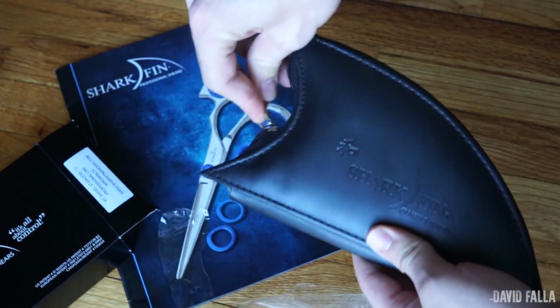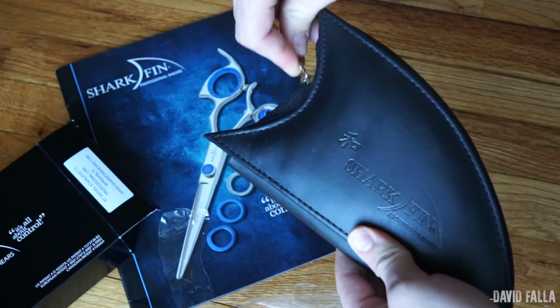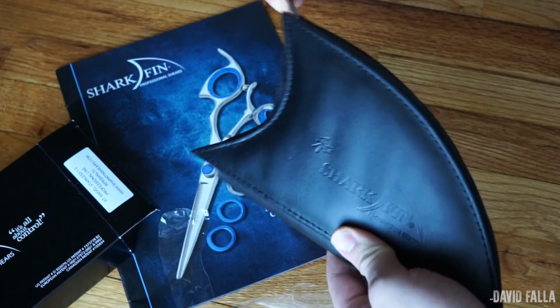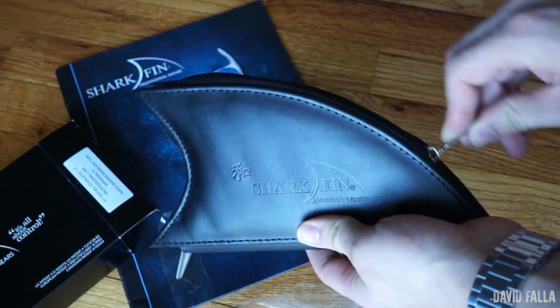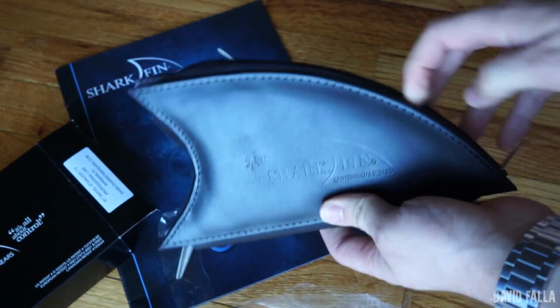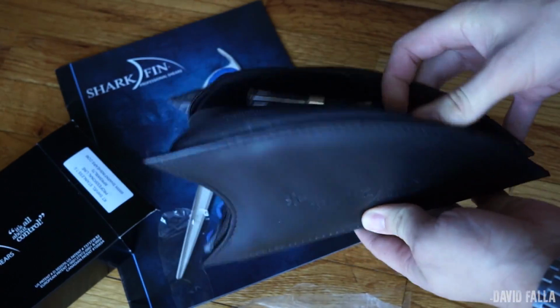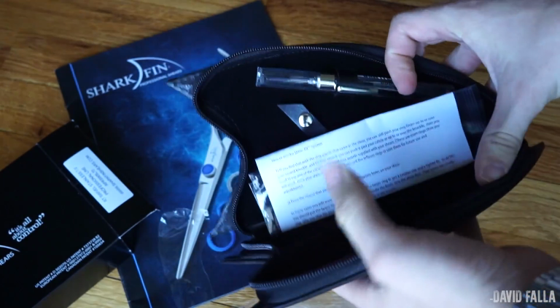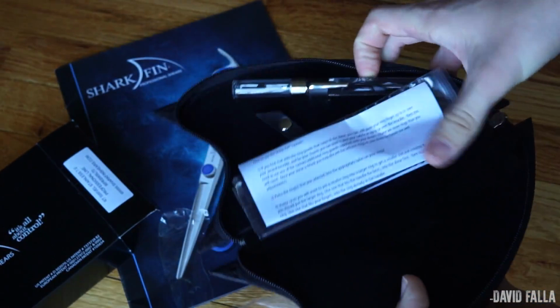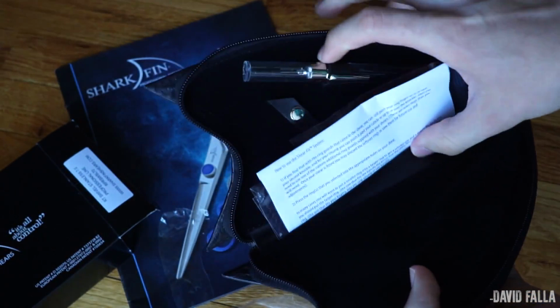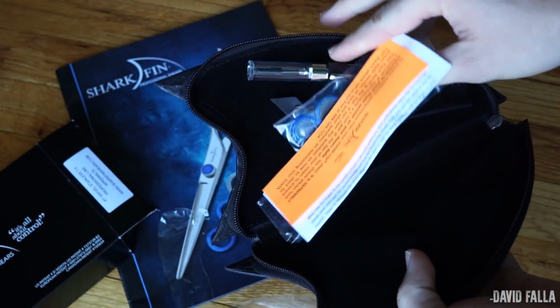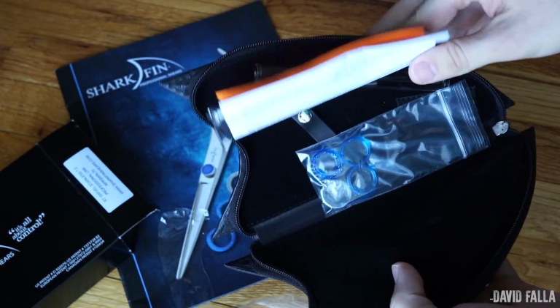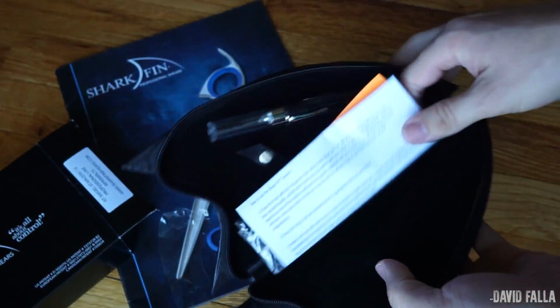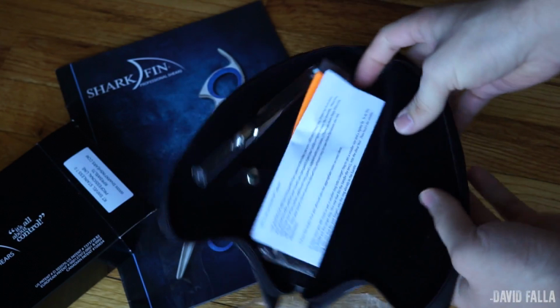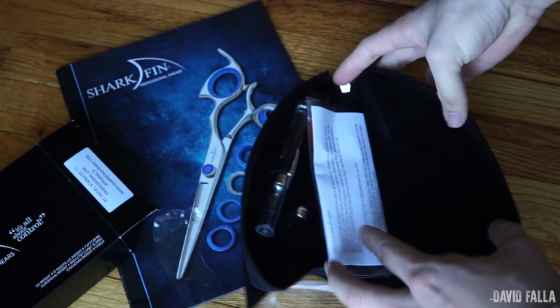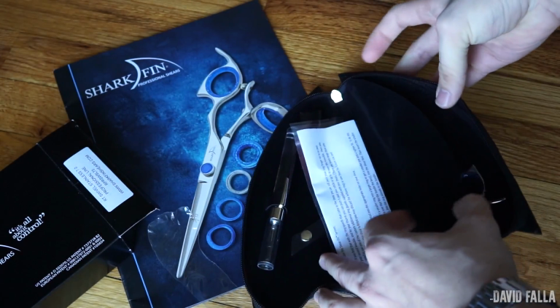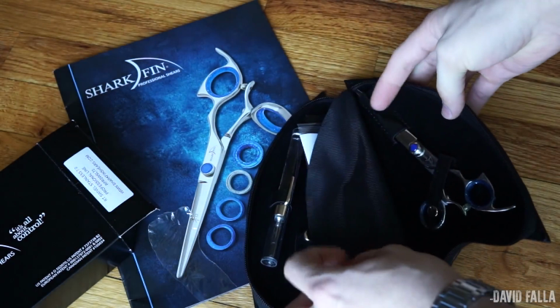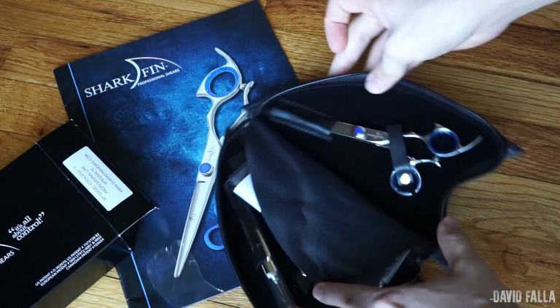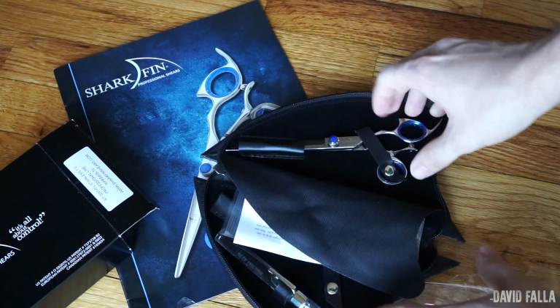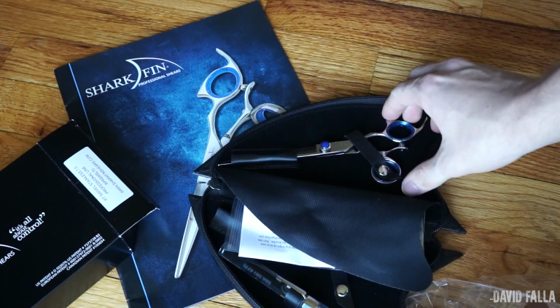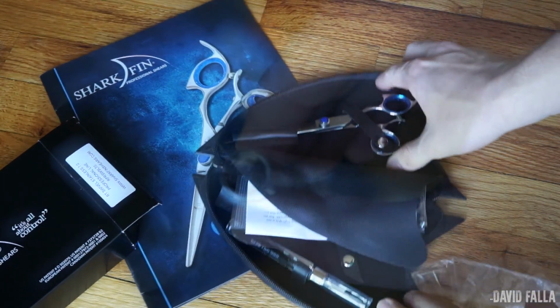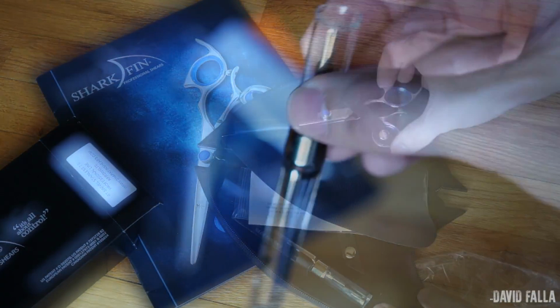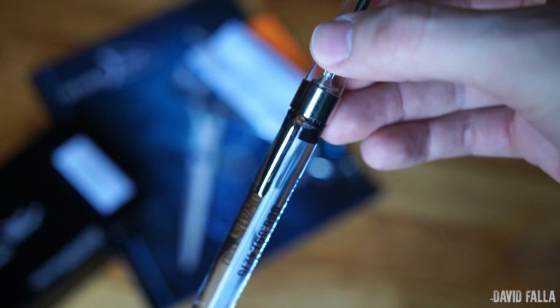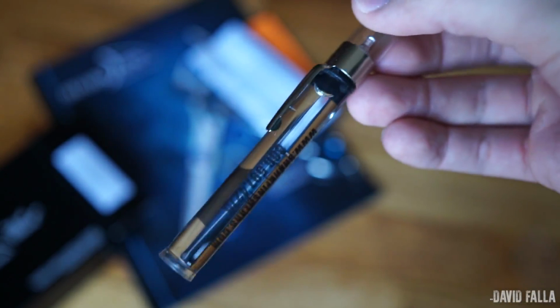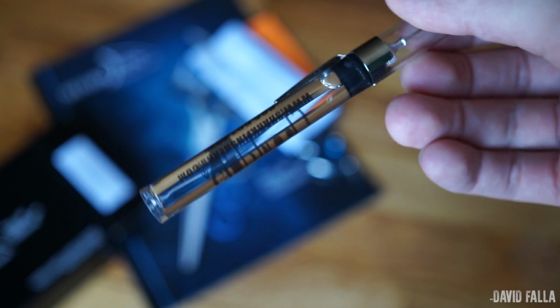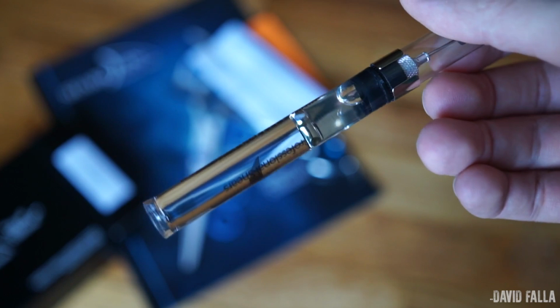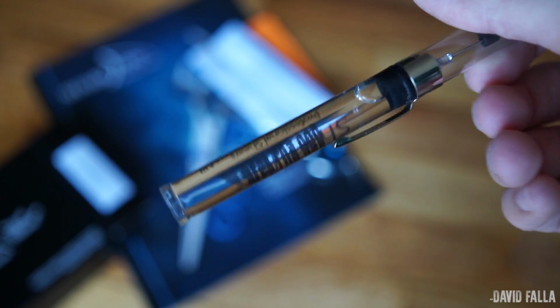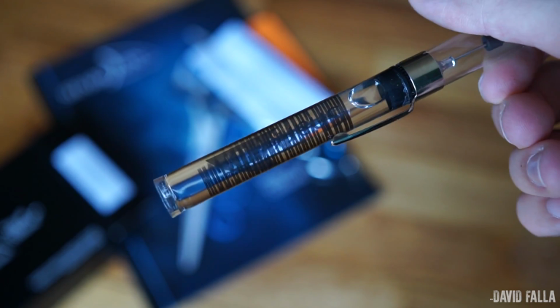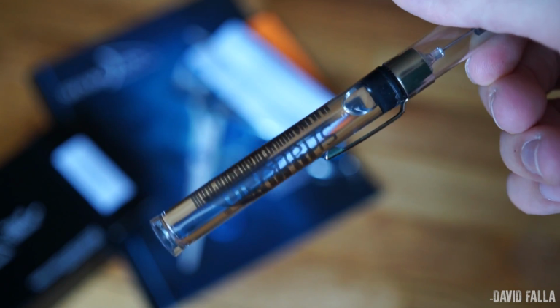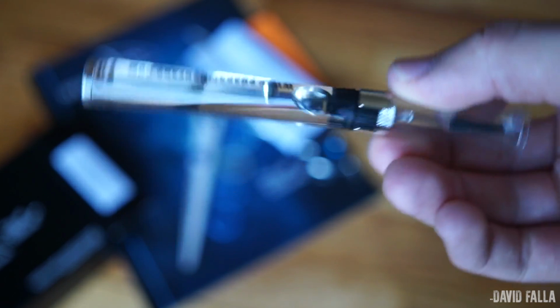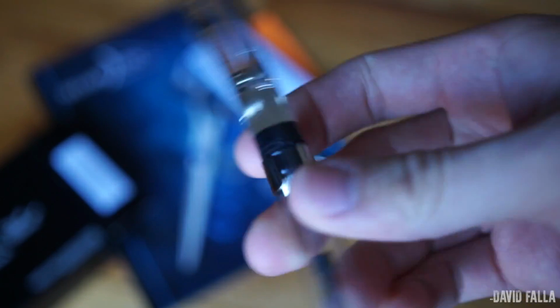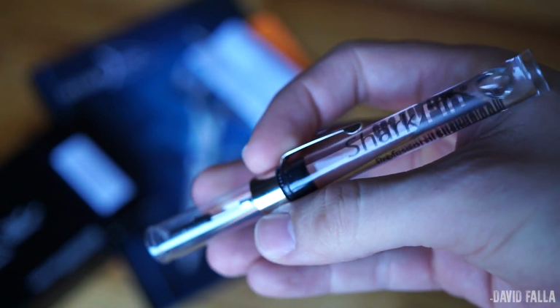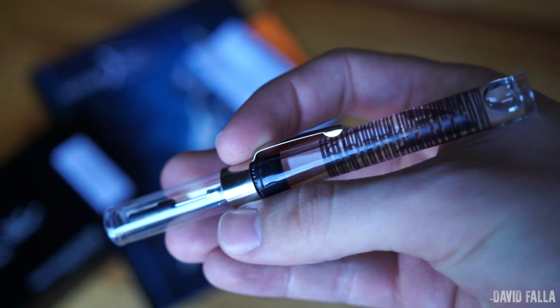When you open the box, the first thing you will find is the paperwork for the warranty and the carrying case. Inside the carrying case you will find the actual shears, also you will find some shear oil, paperwork, and attachments for your fingers.